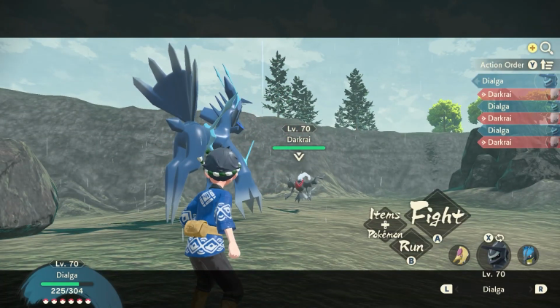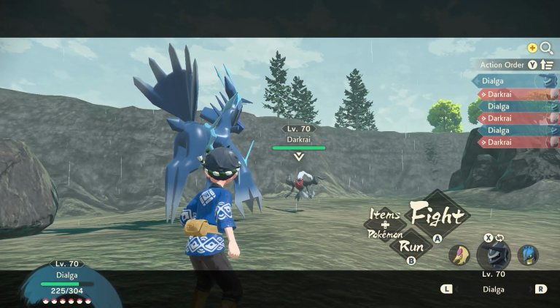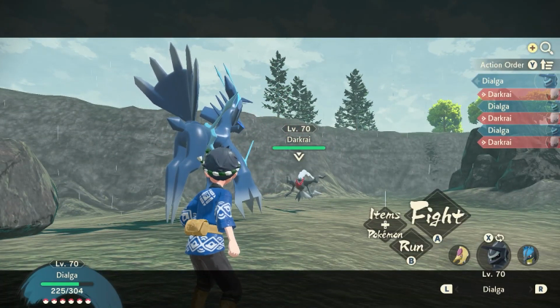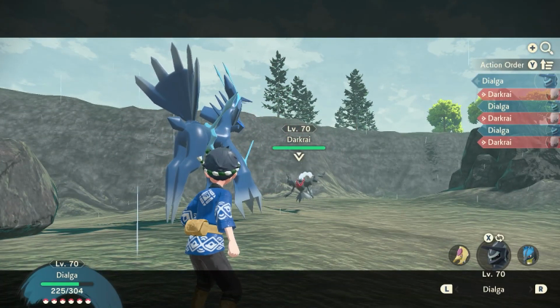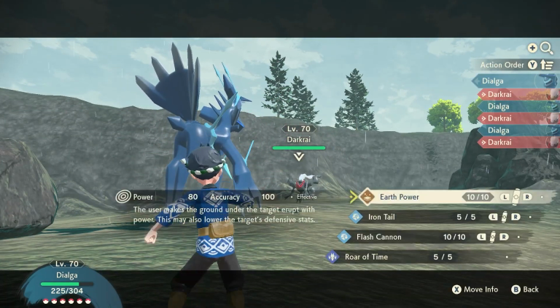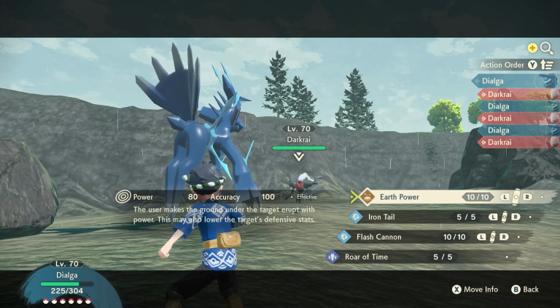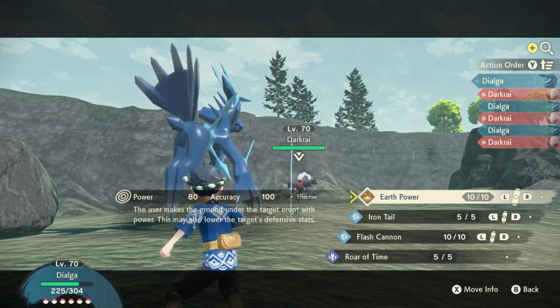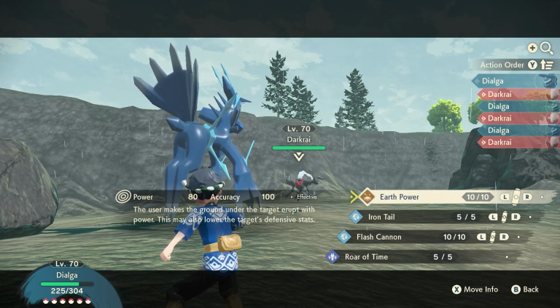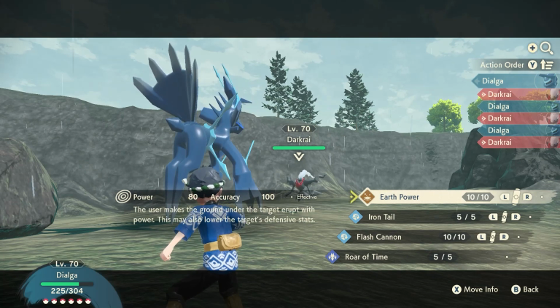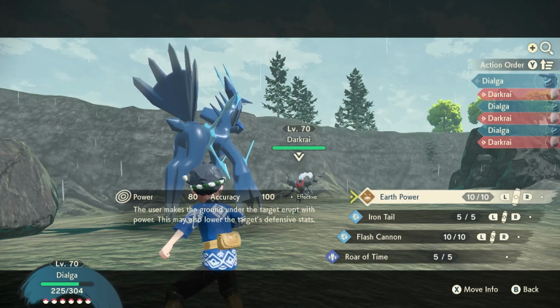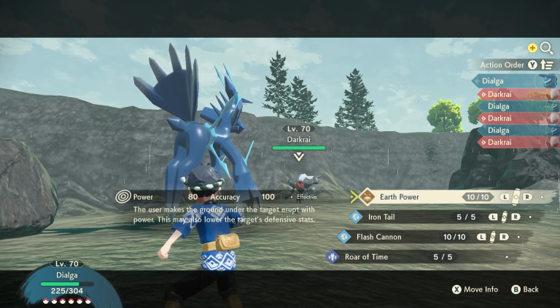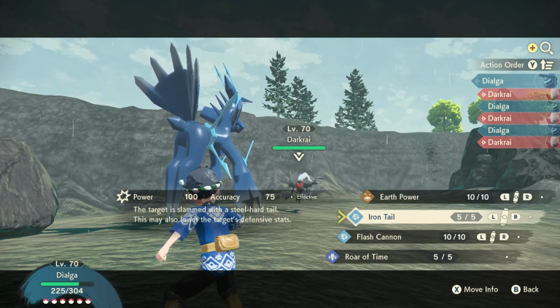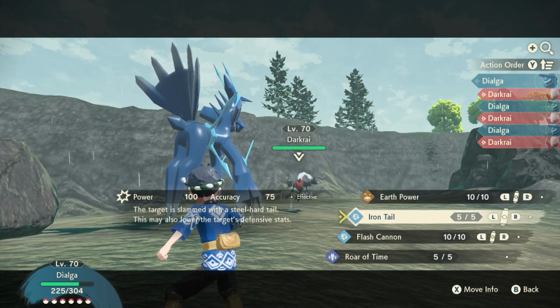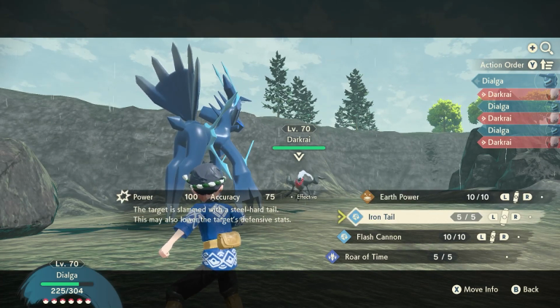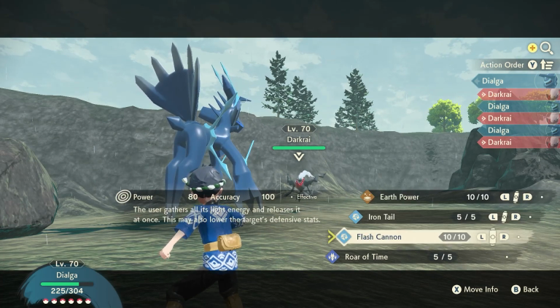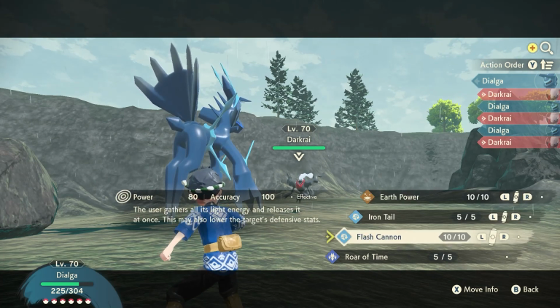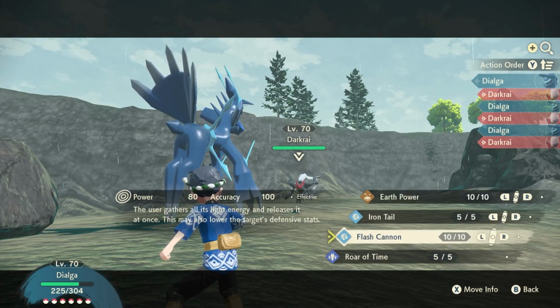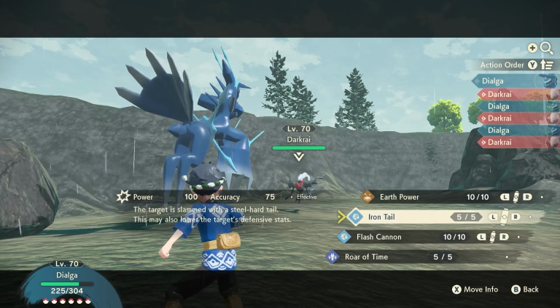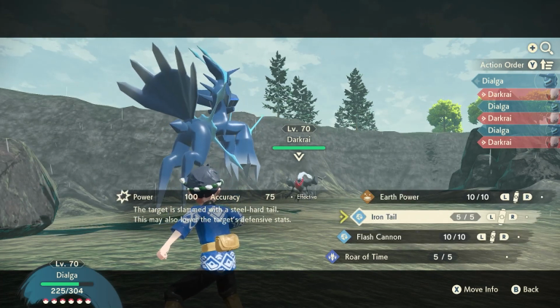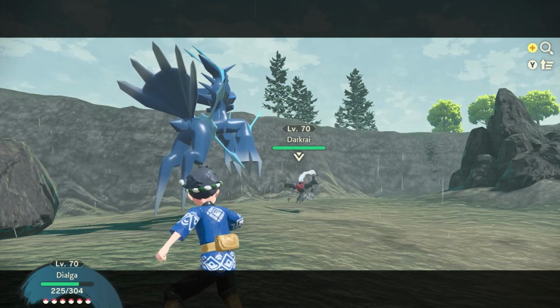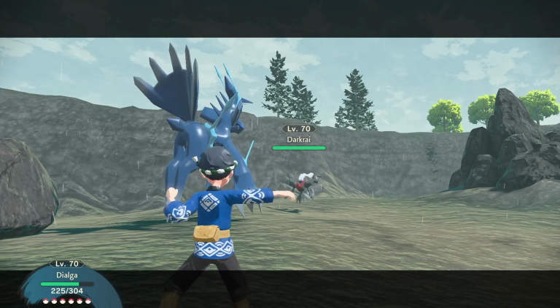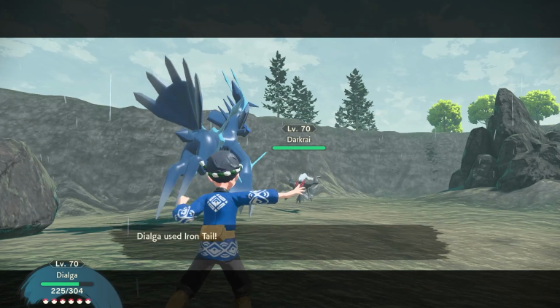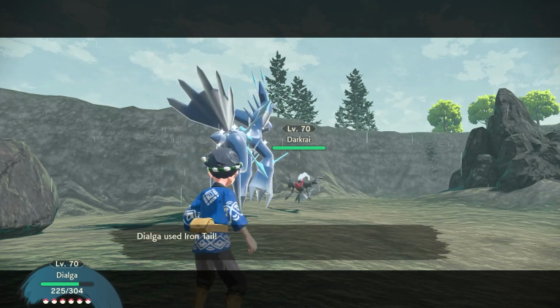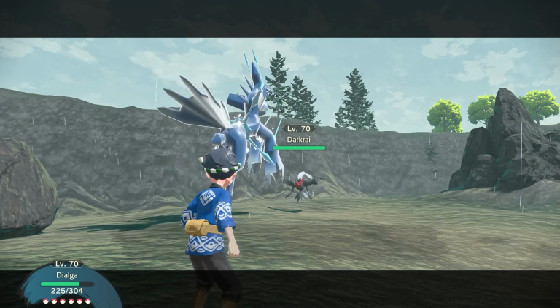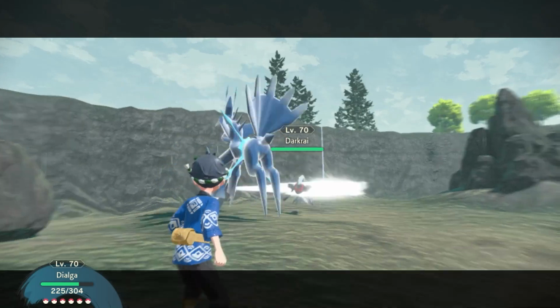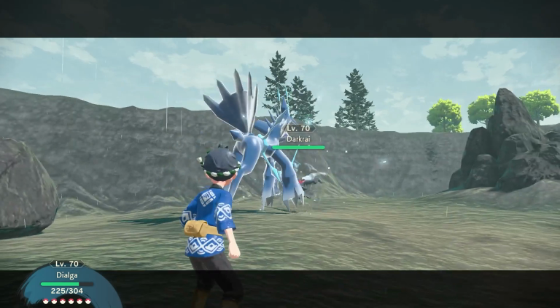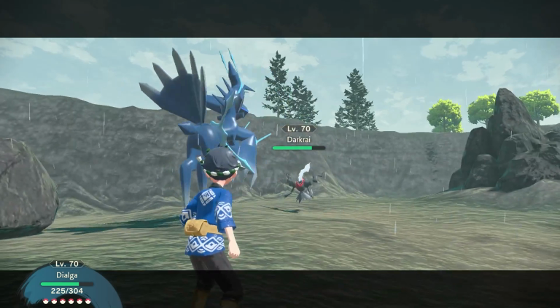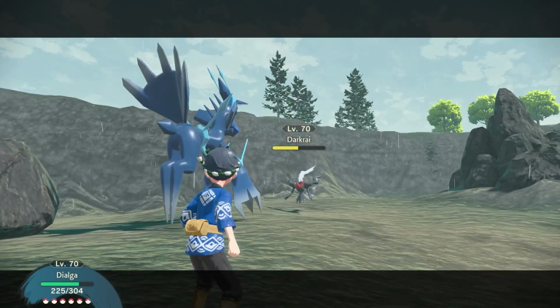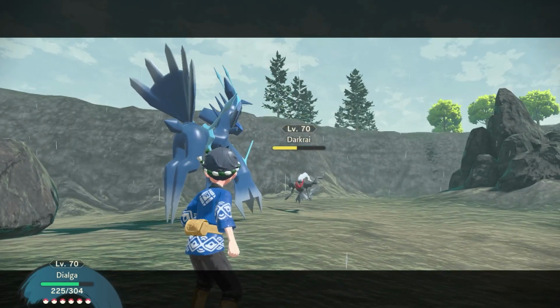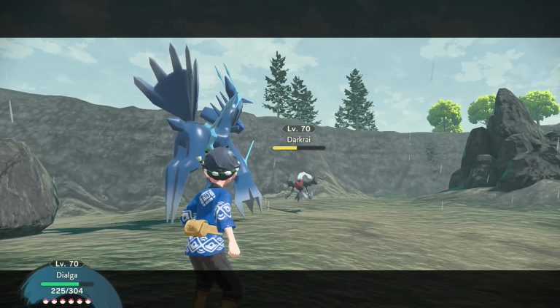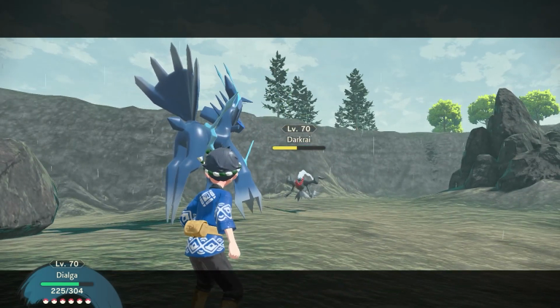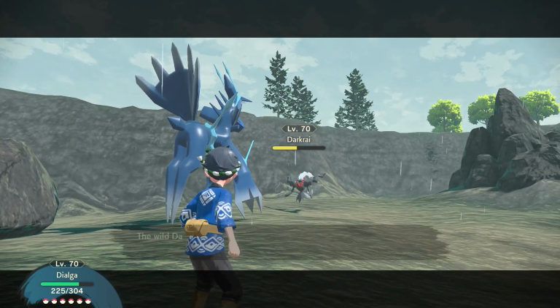Once in battle, you can put him to sleep. Don't use his weakness — you want to keep him alive because you have to catch him for the quest. That's important to remember: you have to catch him. So catch the Pokemon — put him to sleep, paralysis, whatever works.